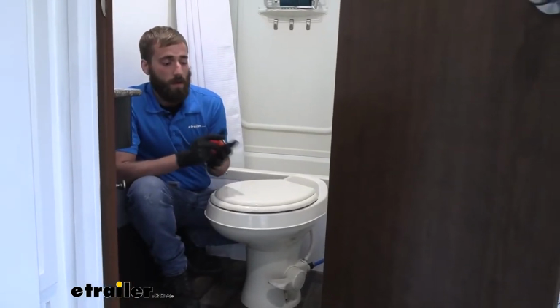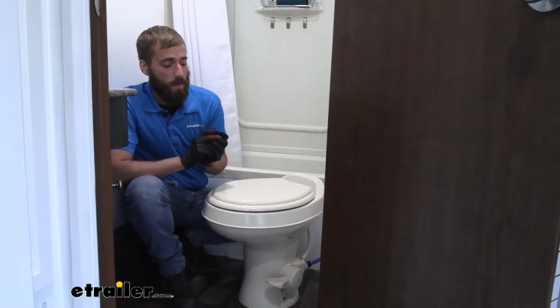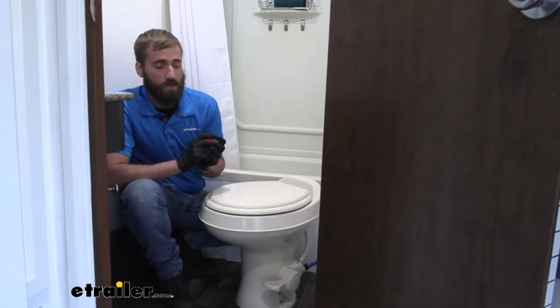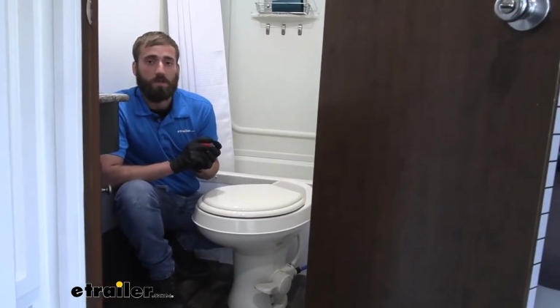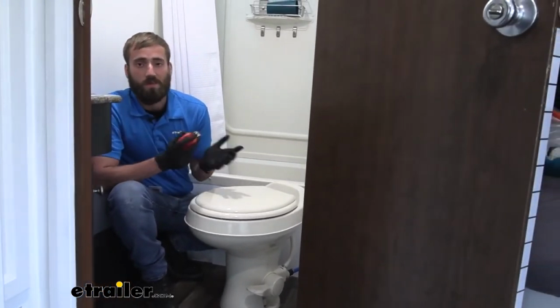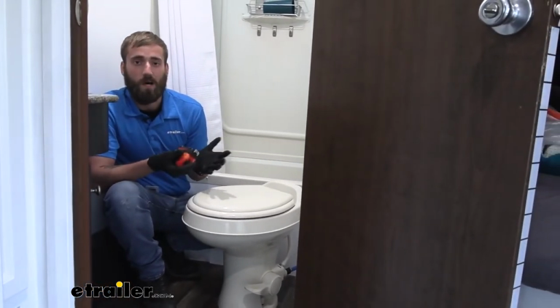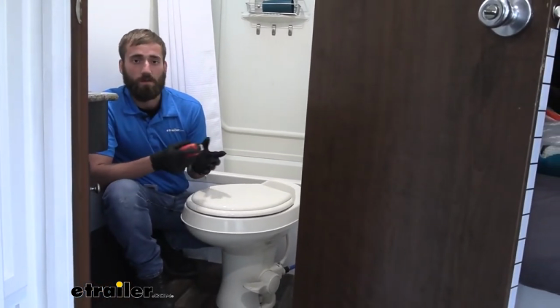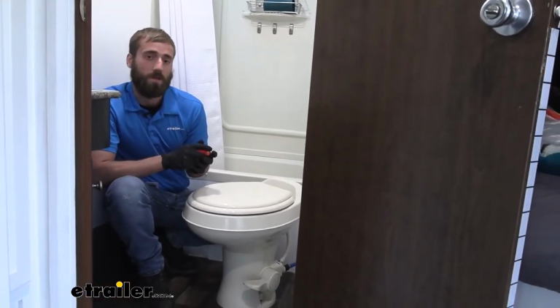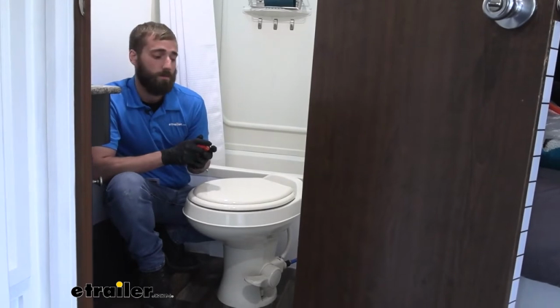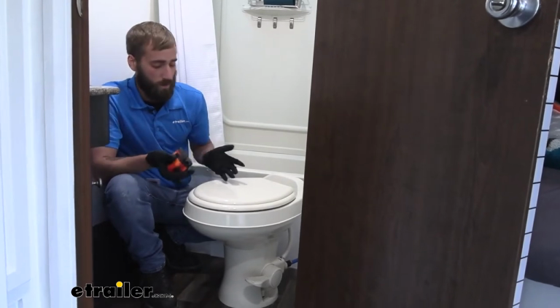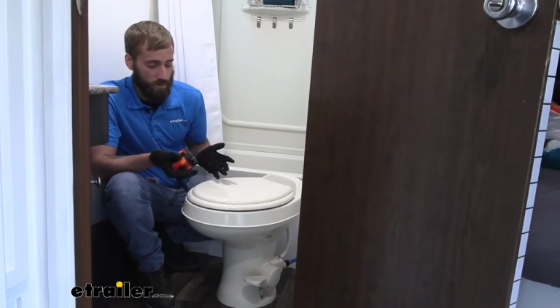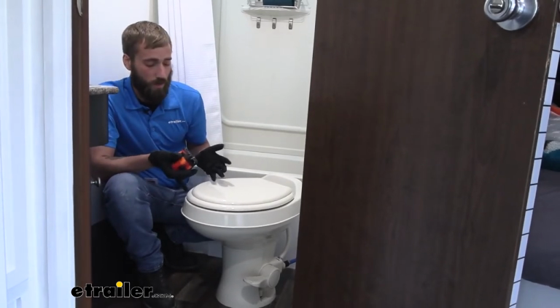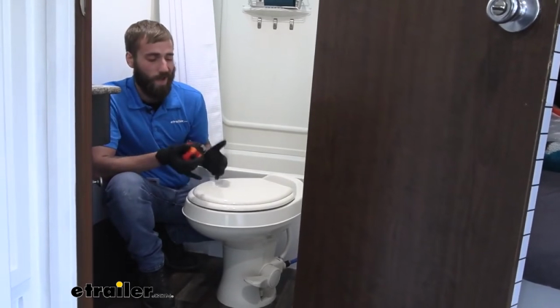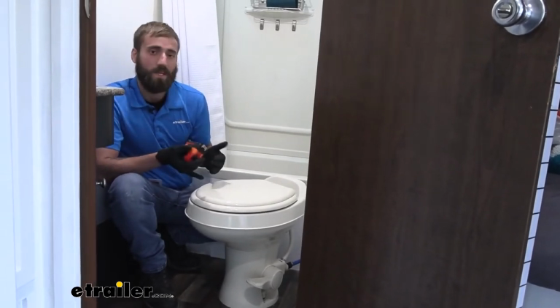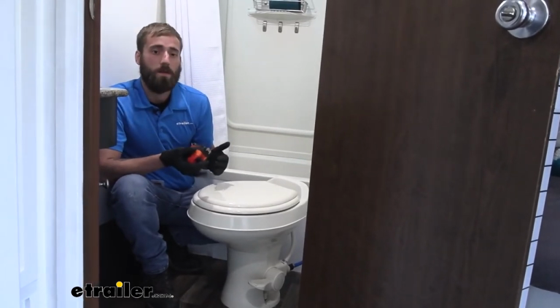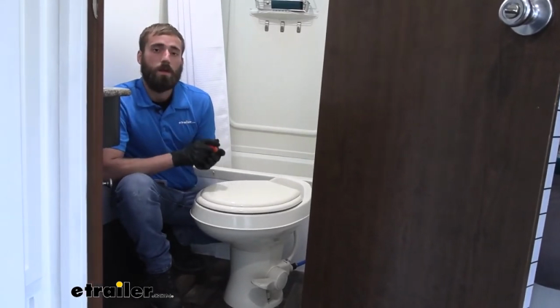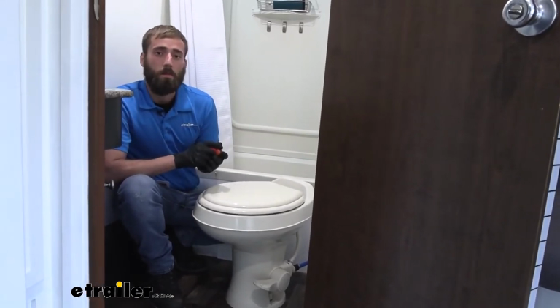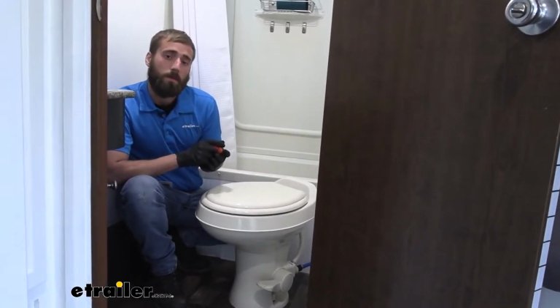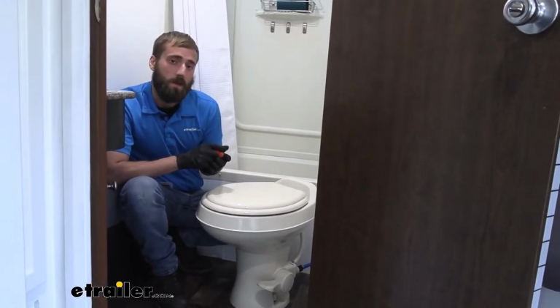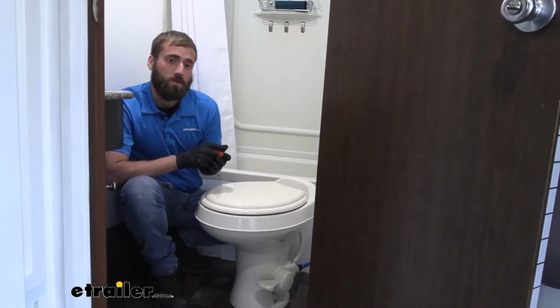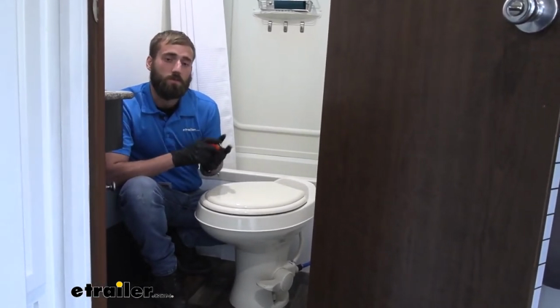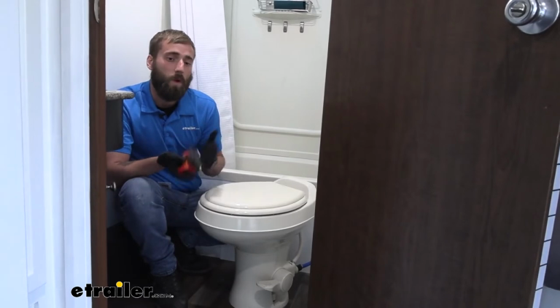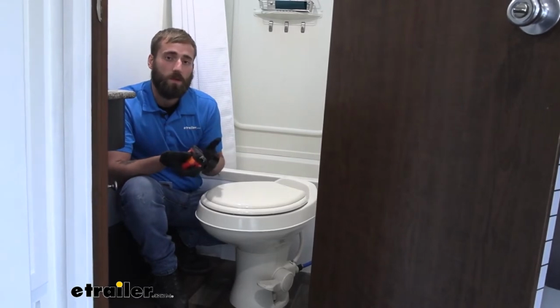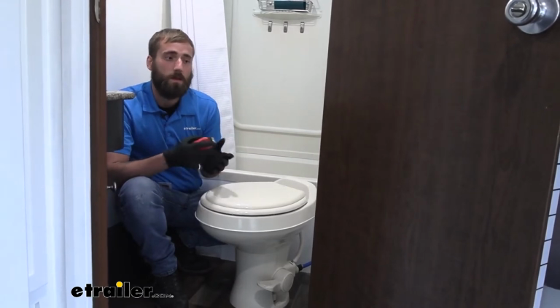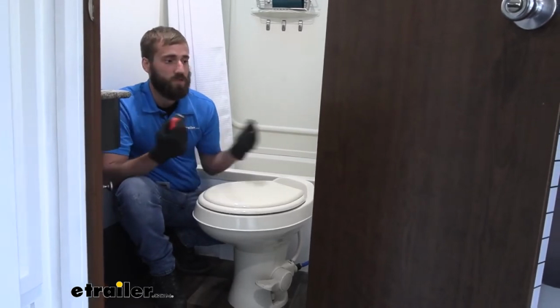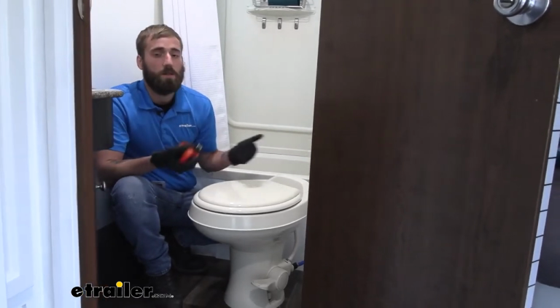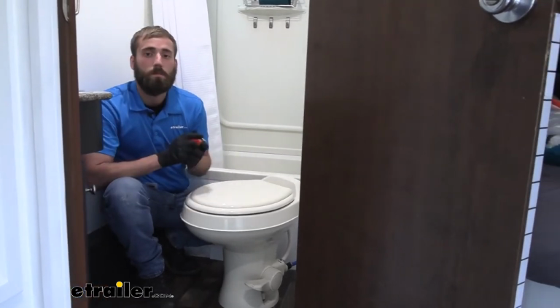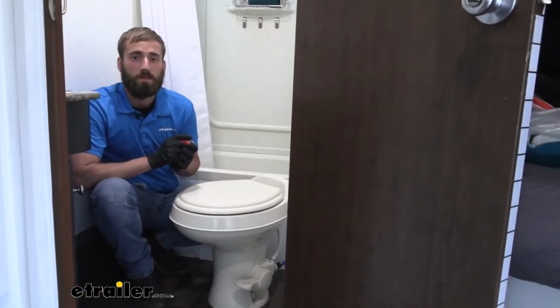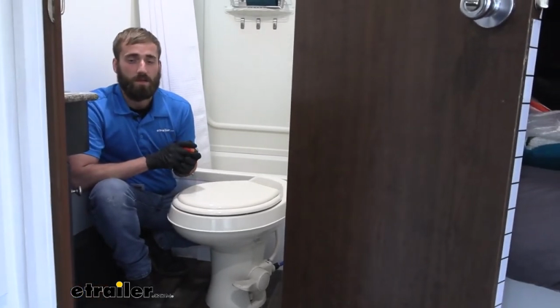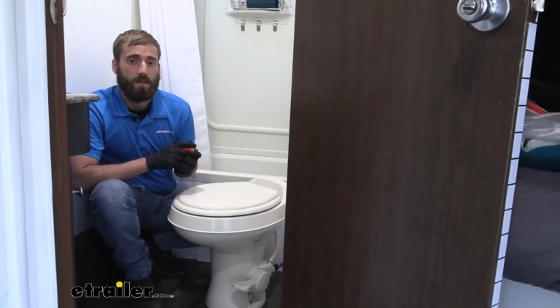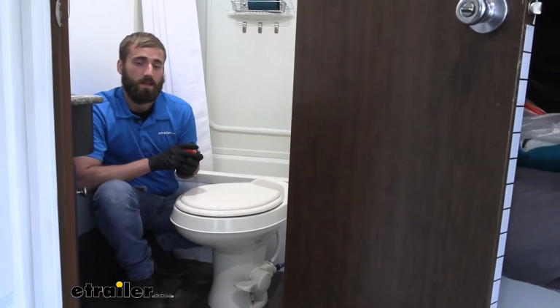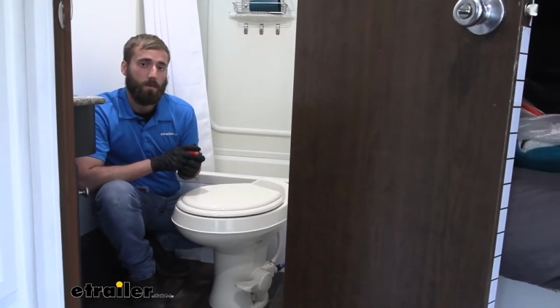Also, it's going to come down to the color of the toilet itself. This one's an off-white or tan. Our neighbor today wants to switch to a white toilet, just so it gives better aesthetics inside his camper.